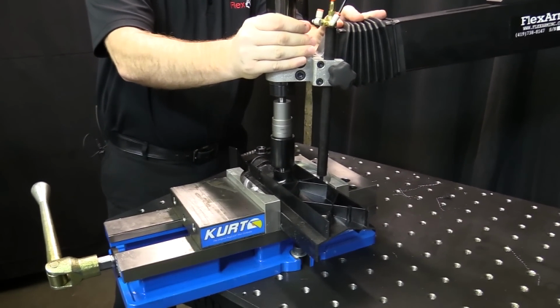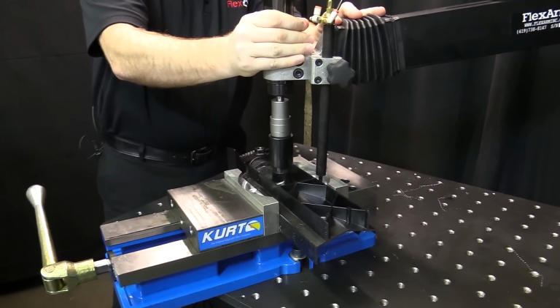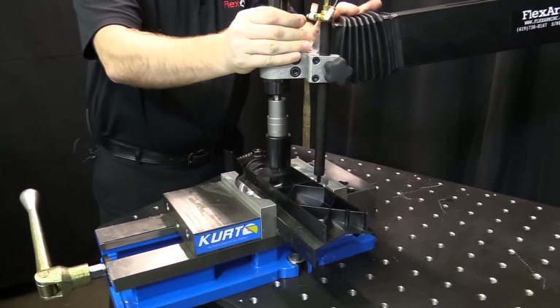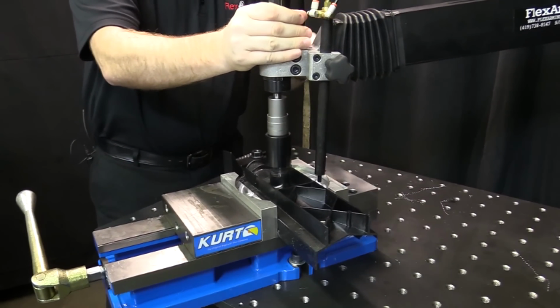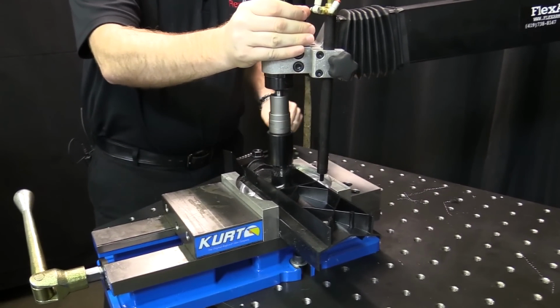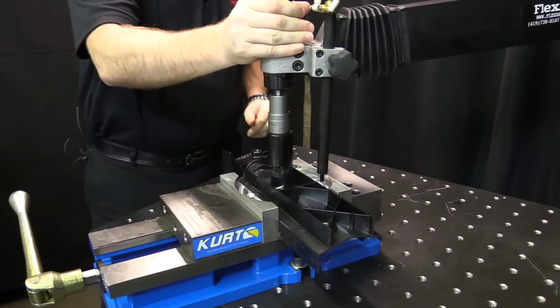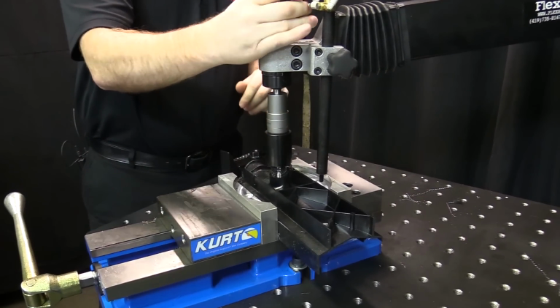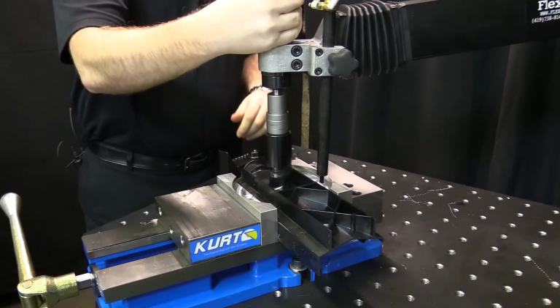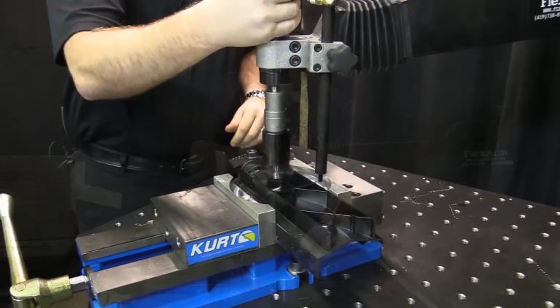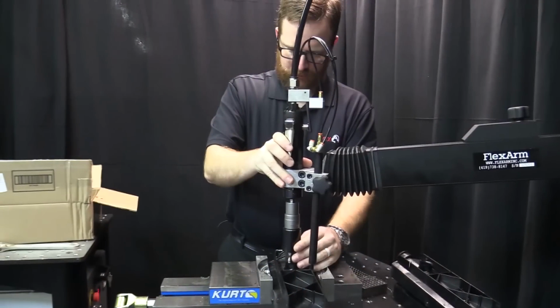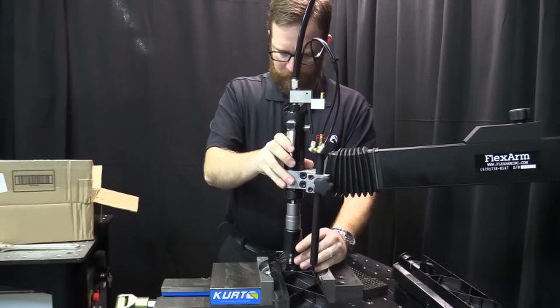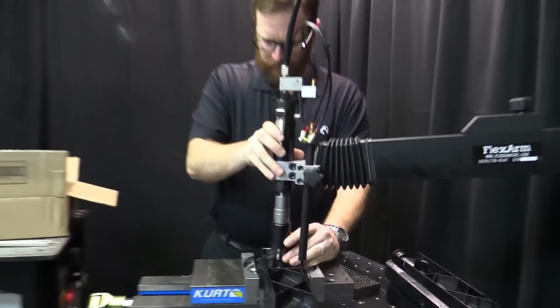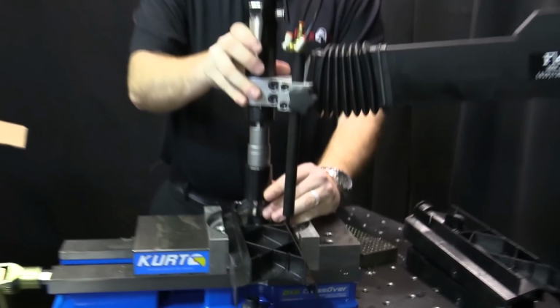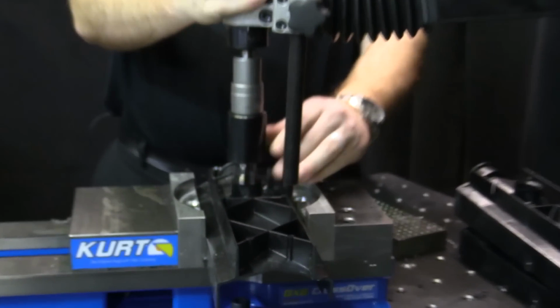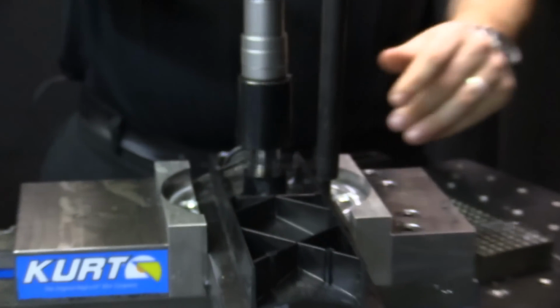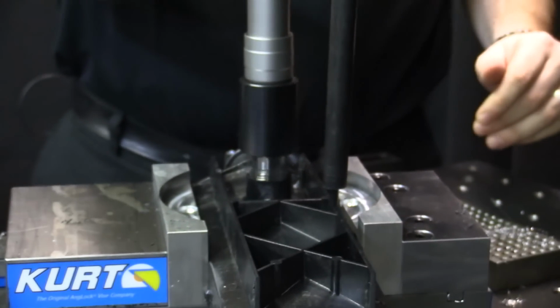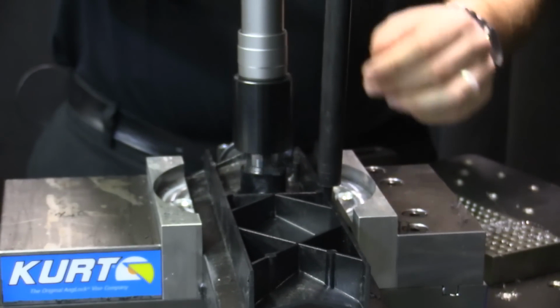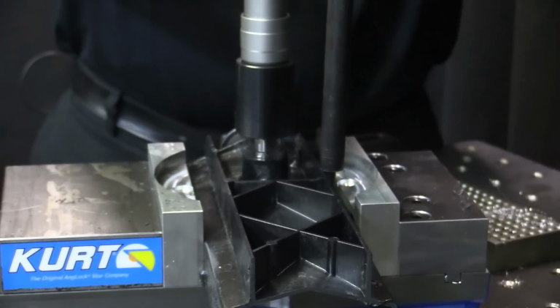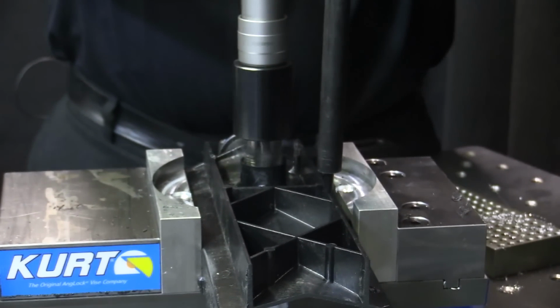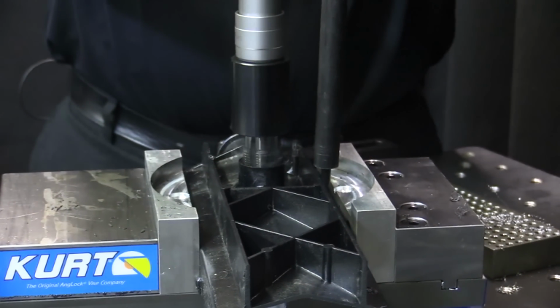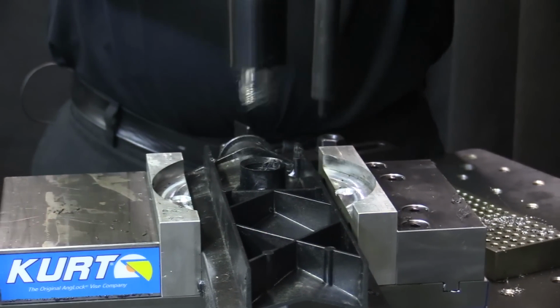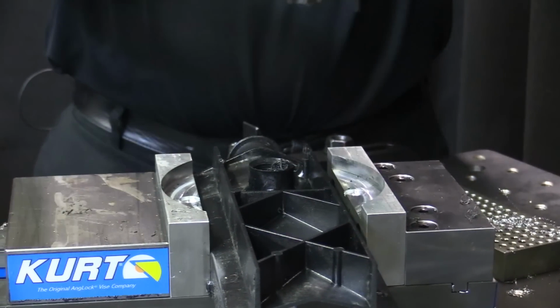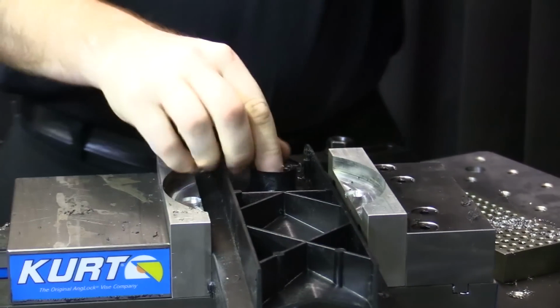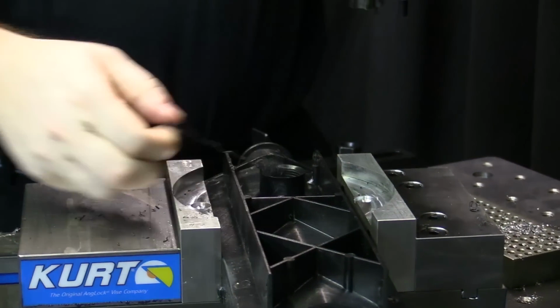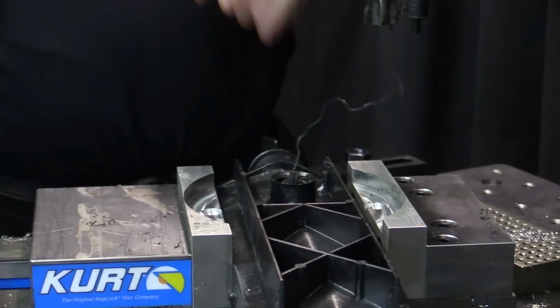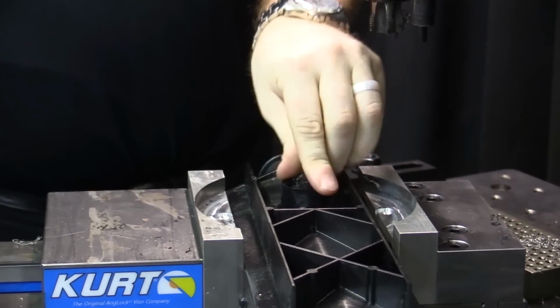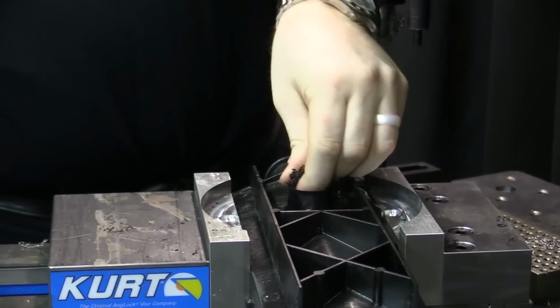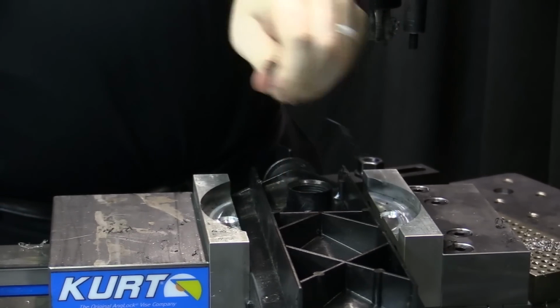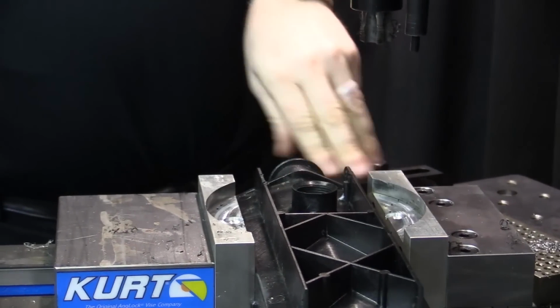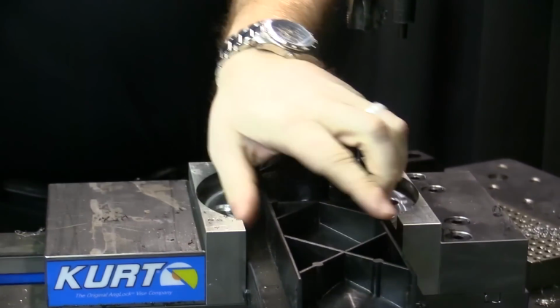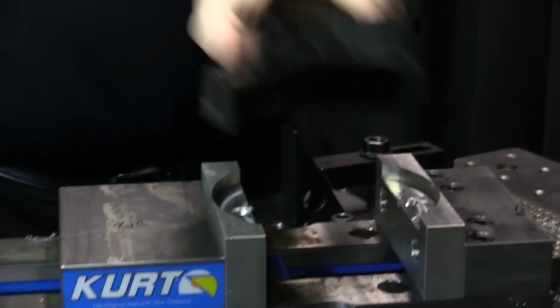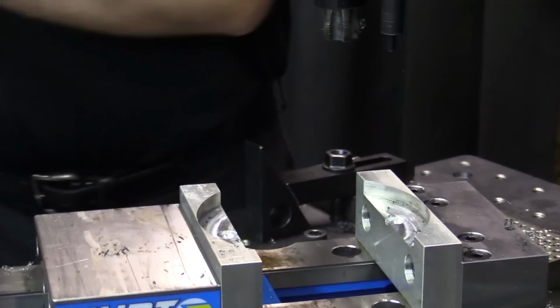The tap test went well. We successfully tapped six different parts, and then you'll see in the video we did a rapid succession to show how you'd be able to do it in production.